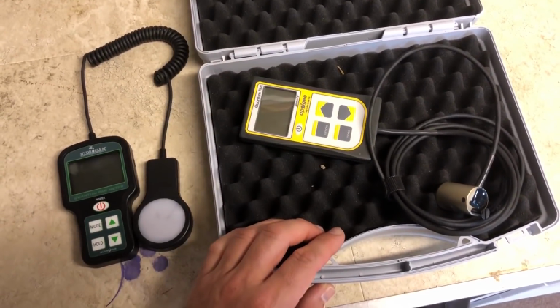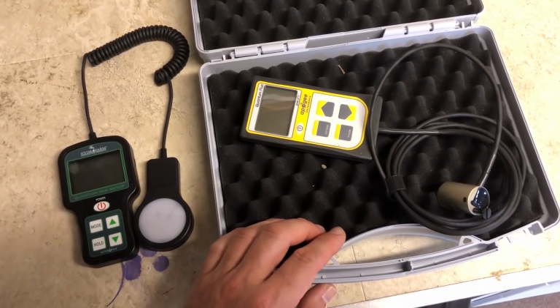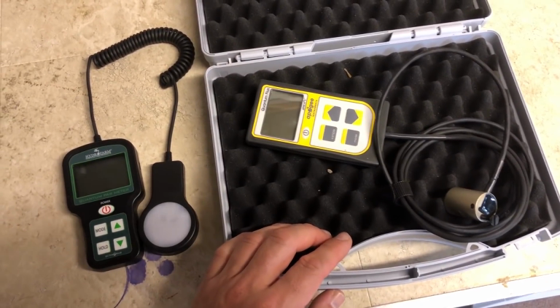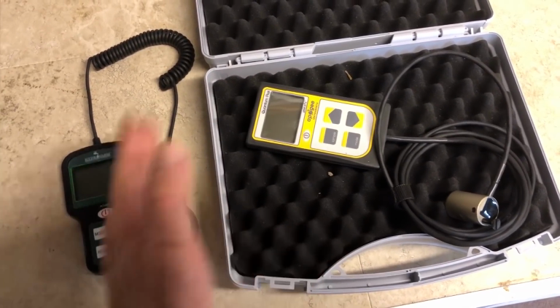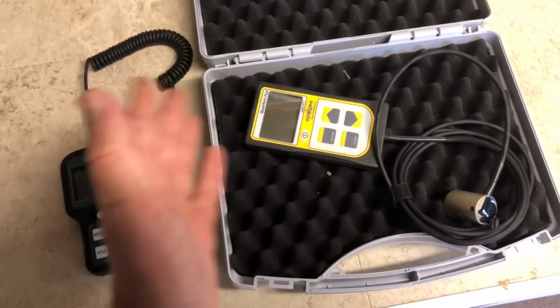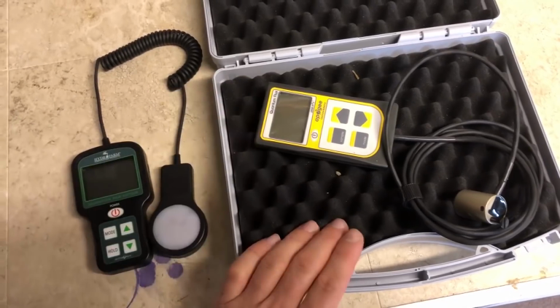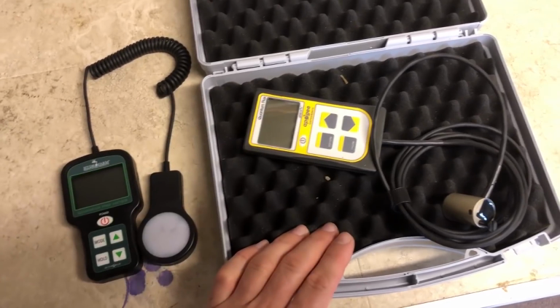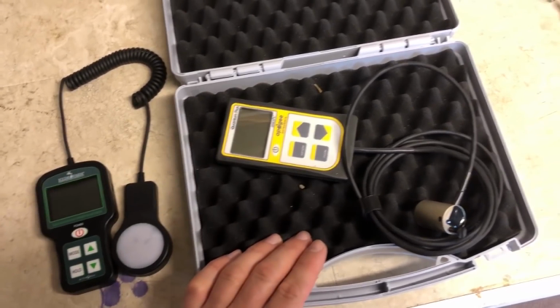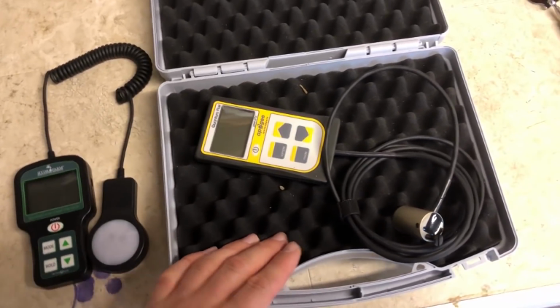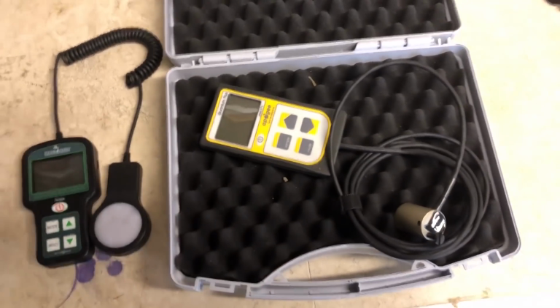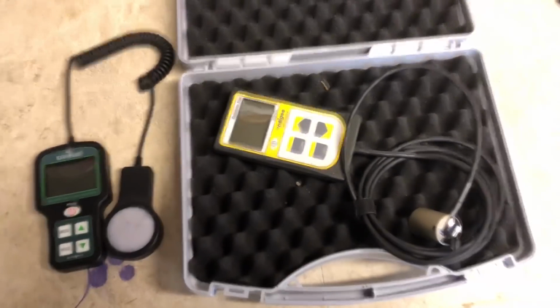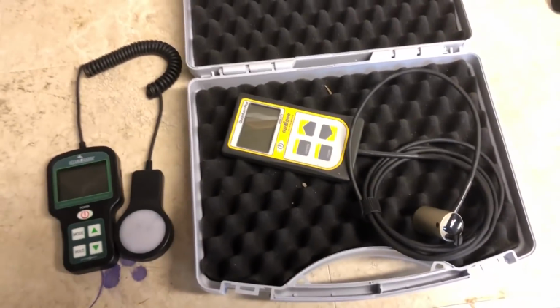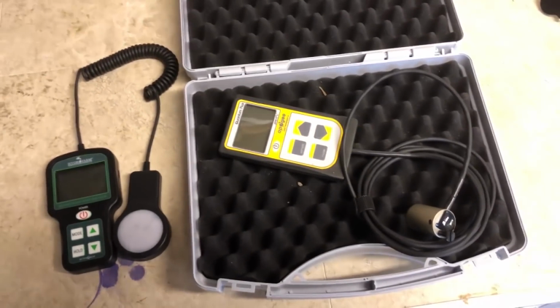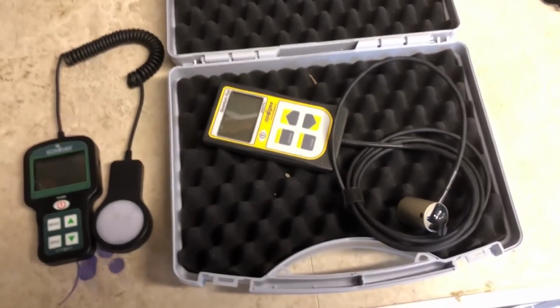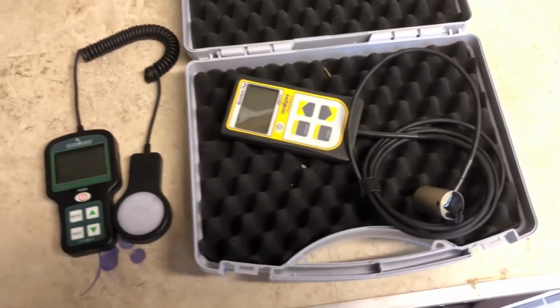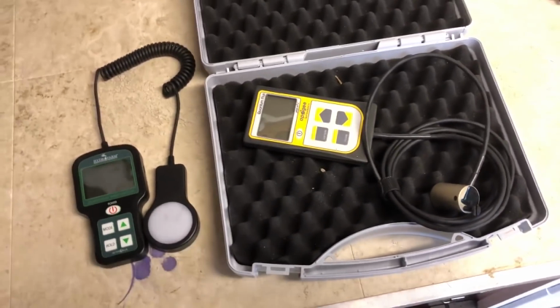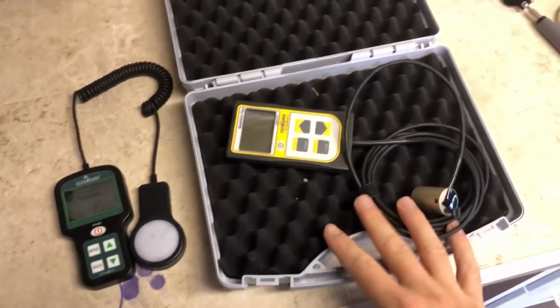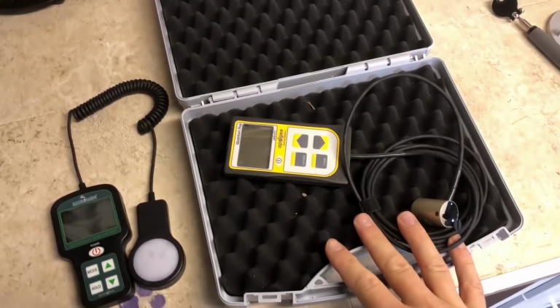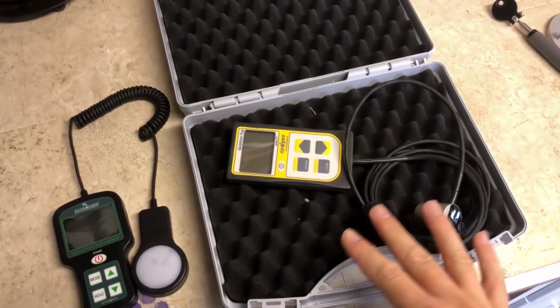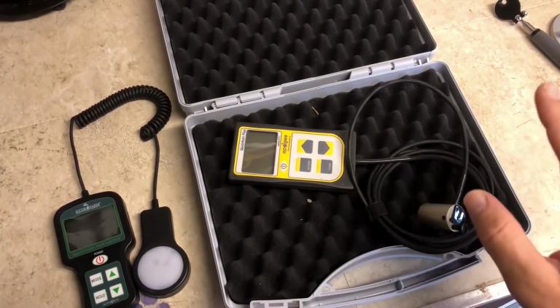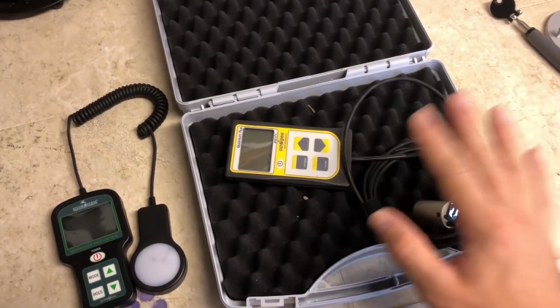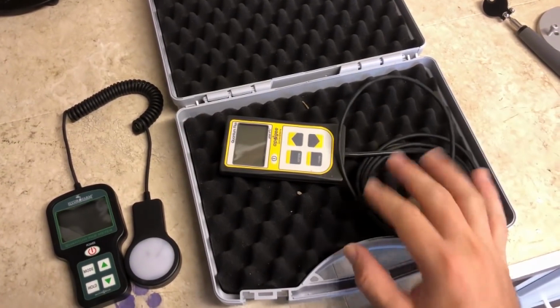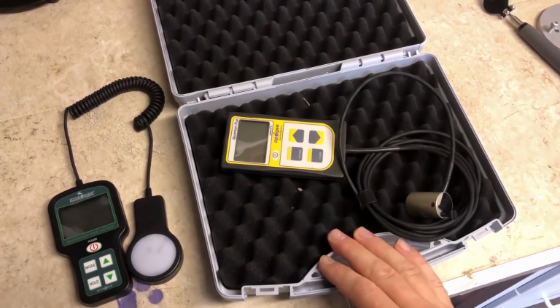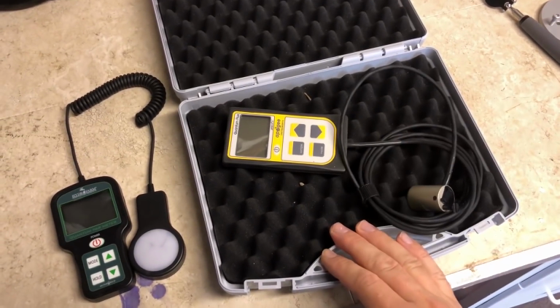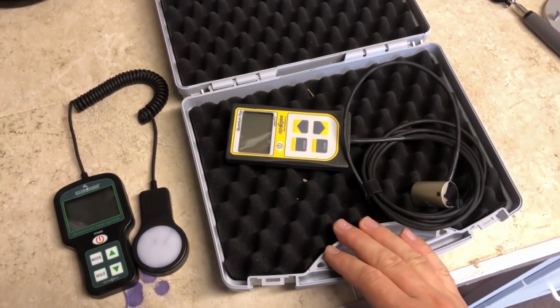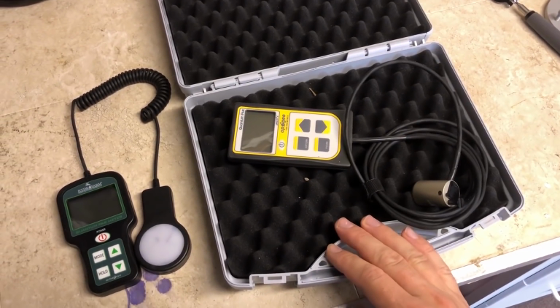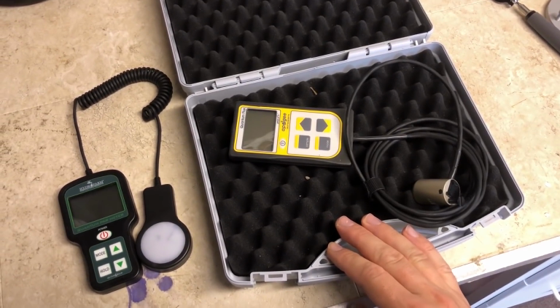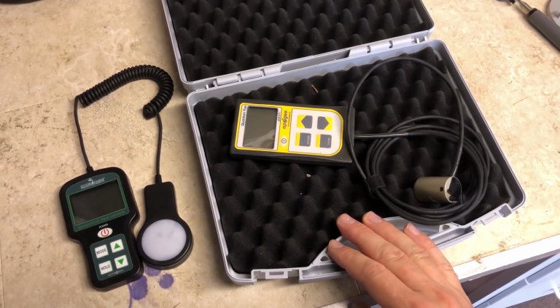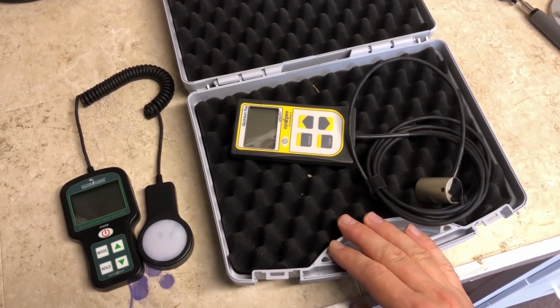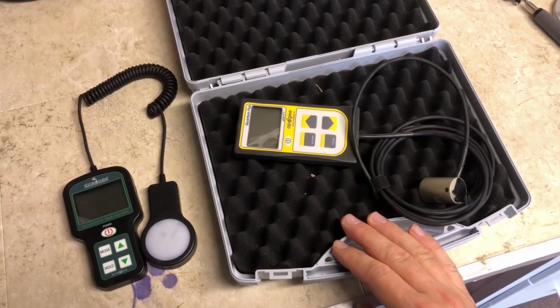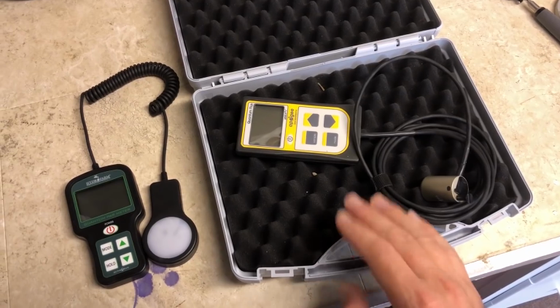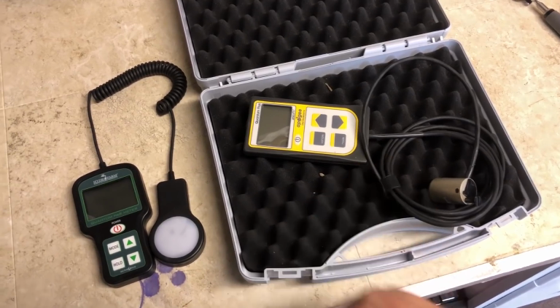It doesn't really bother me either way — there's a pro and a con to both. Now what we're going to do is go into testing different light sources from HID to LED, and we'll see what kind of results we get.